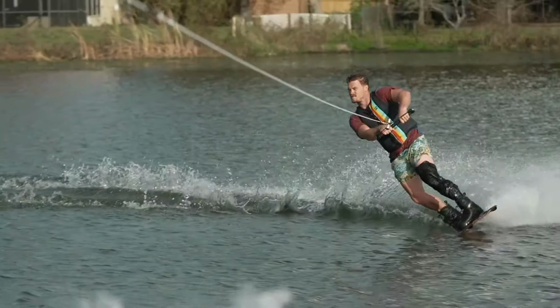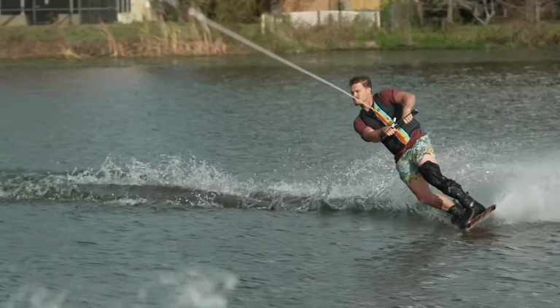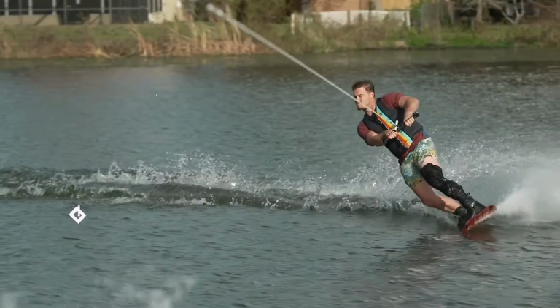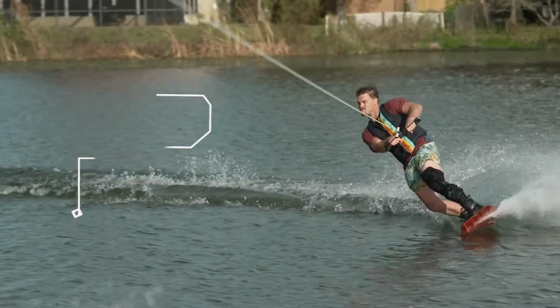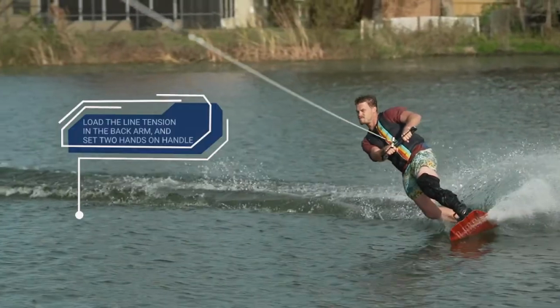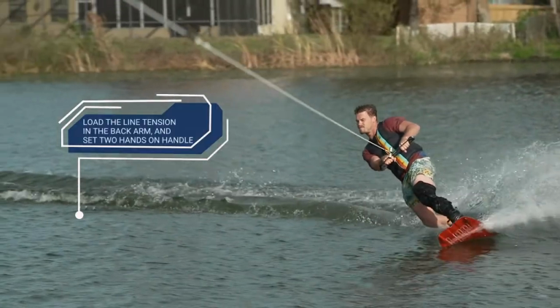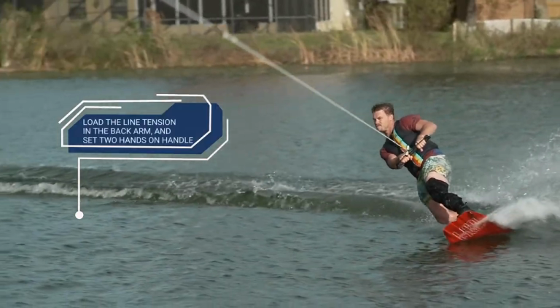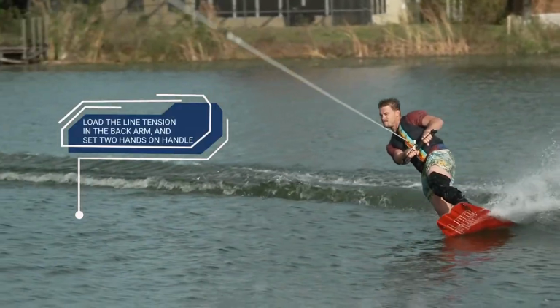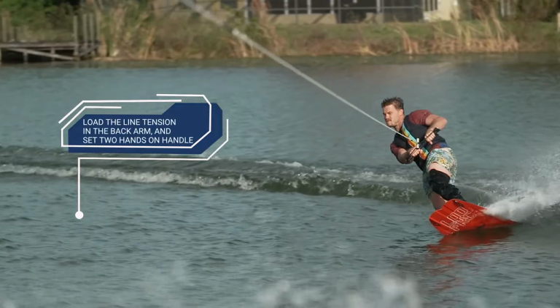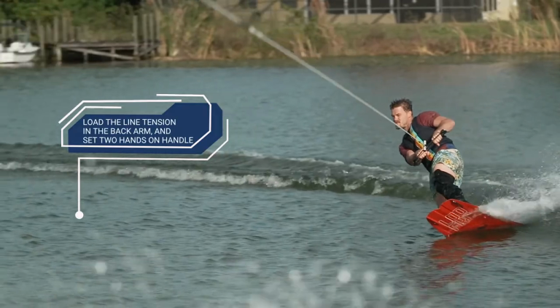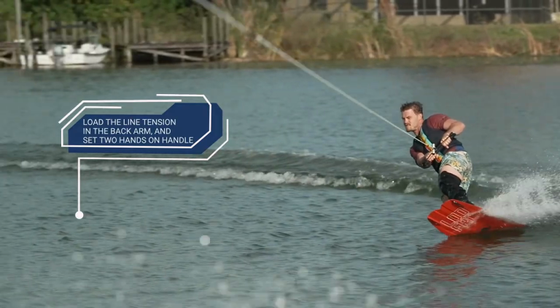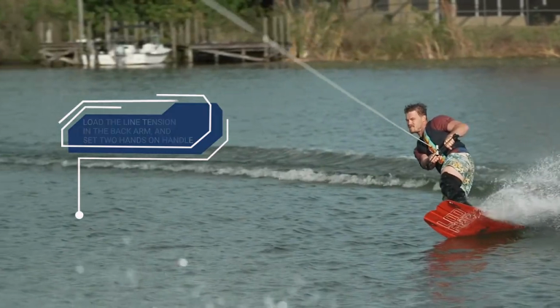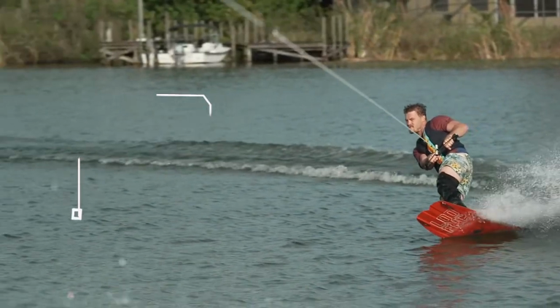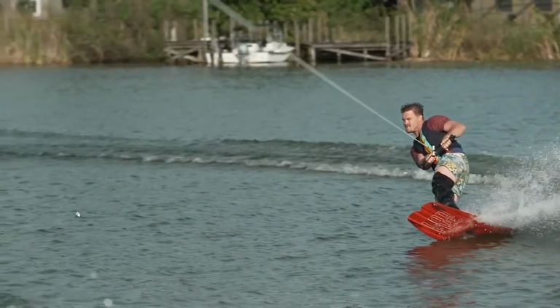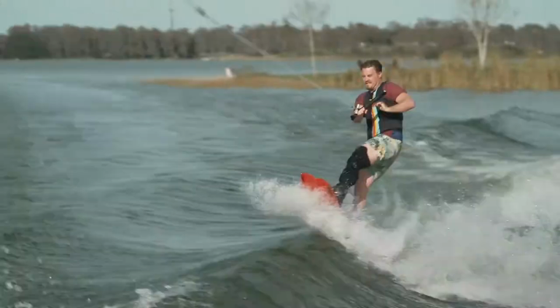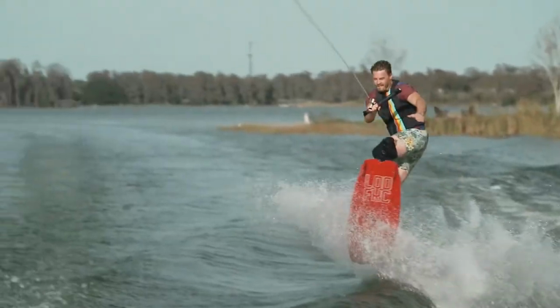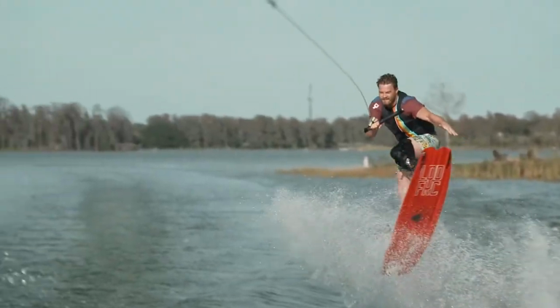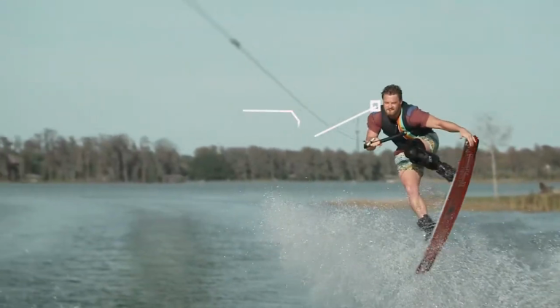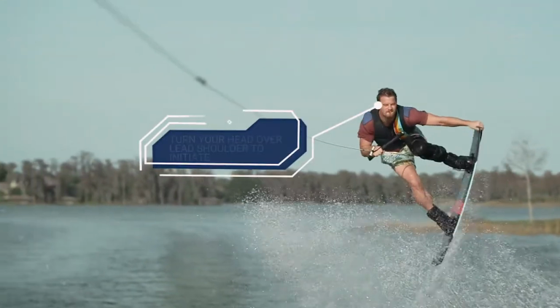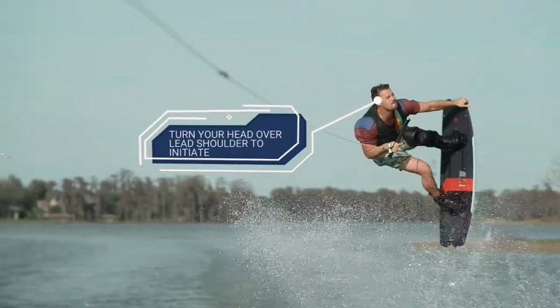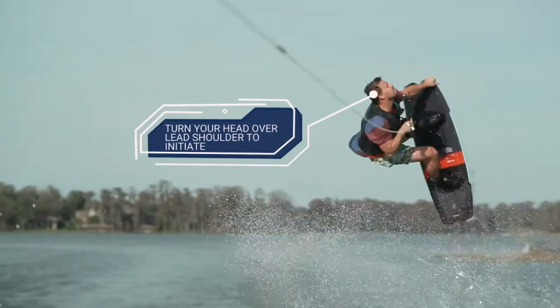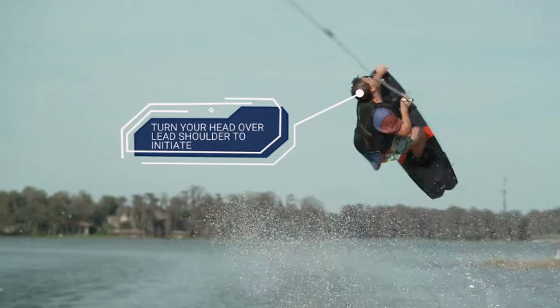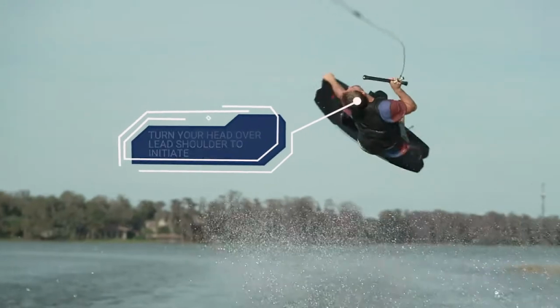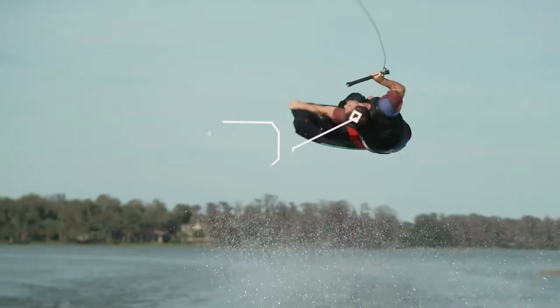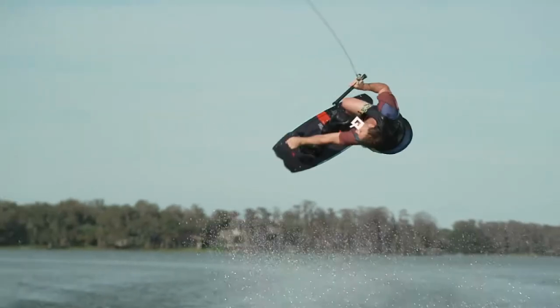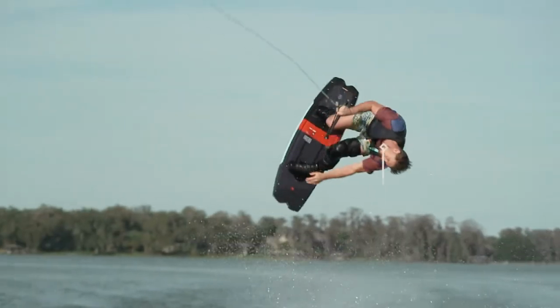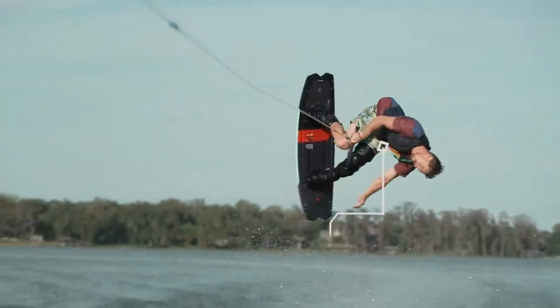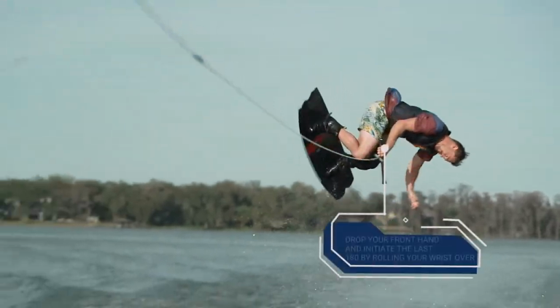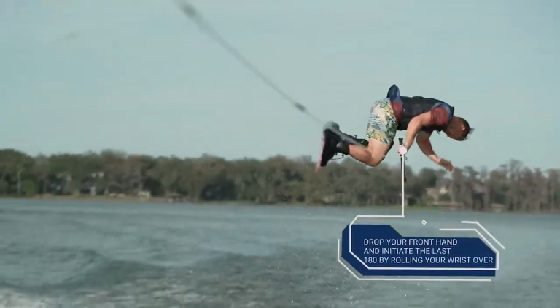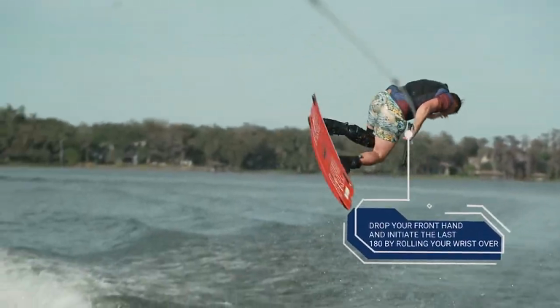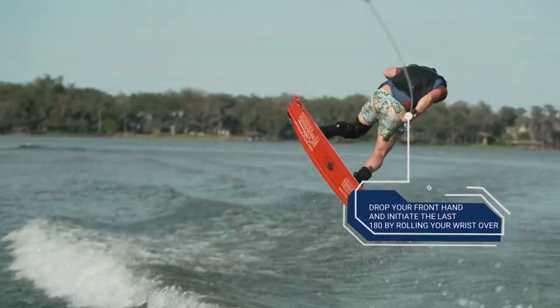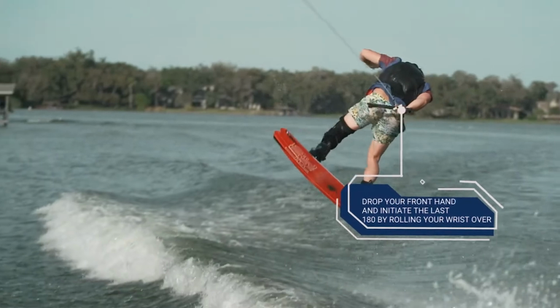The key to a great crow mobe starts with loading the line tension in the back arm and setting the trick with two hands on the handle. Once in the air, initiate the scarecrow by turning your head over your lead shoulder. Once you spot the wake you are traveling toward, drop your front hand off the handle and initiate the last 180 by rolling your wrist over.